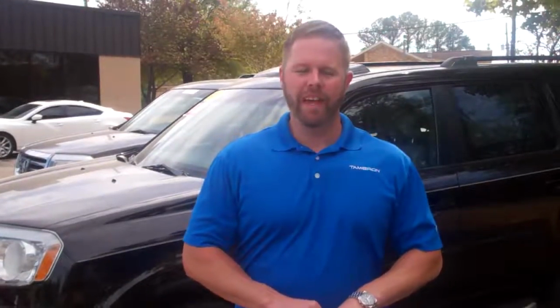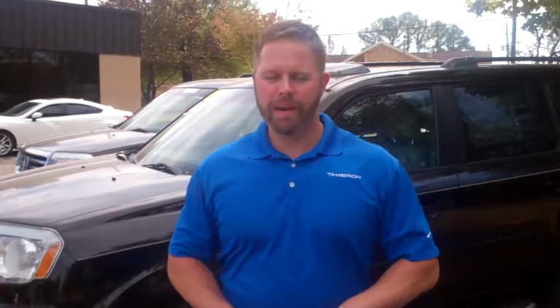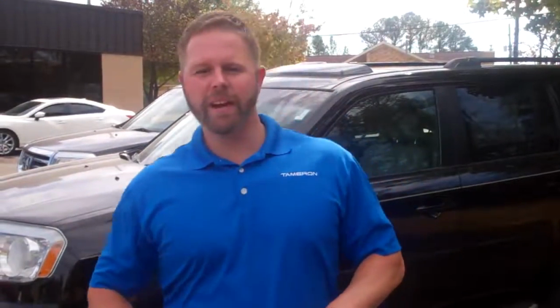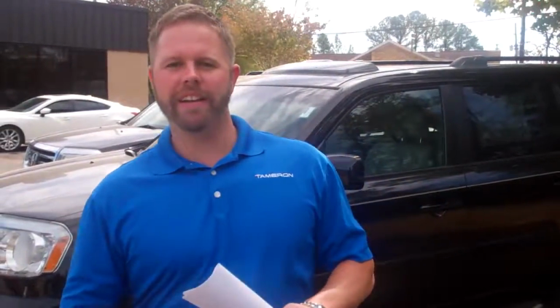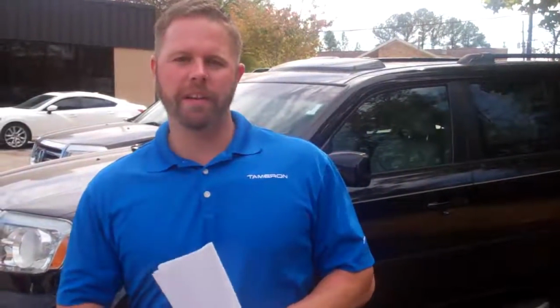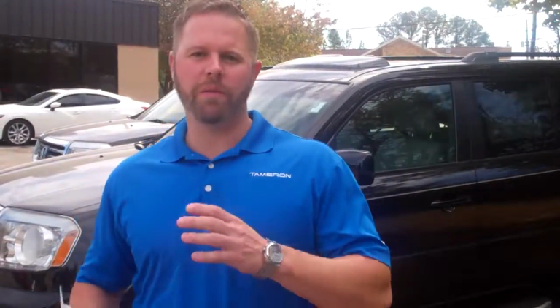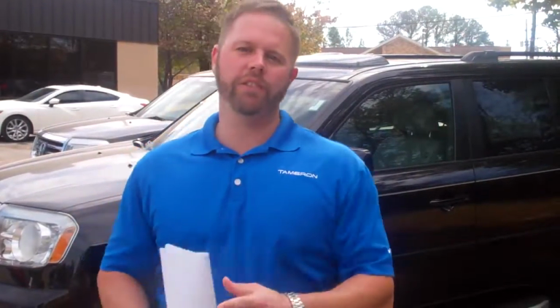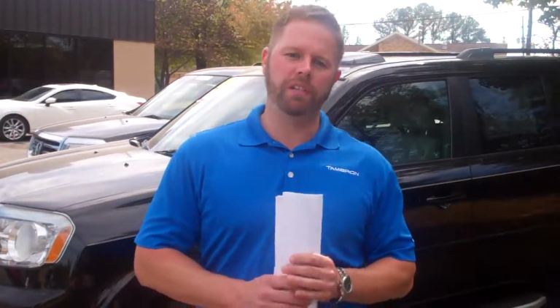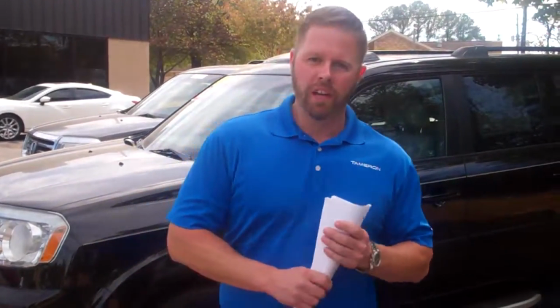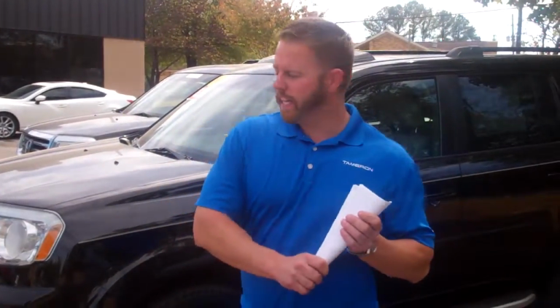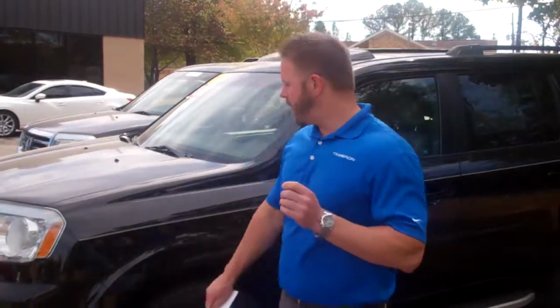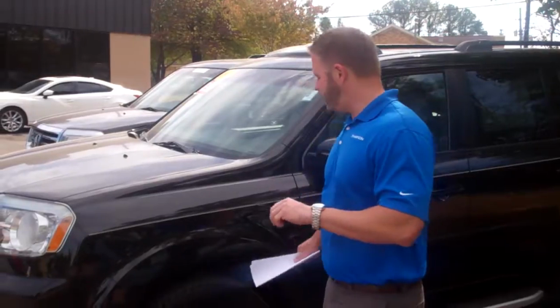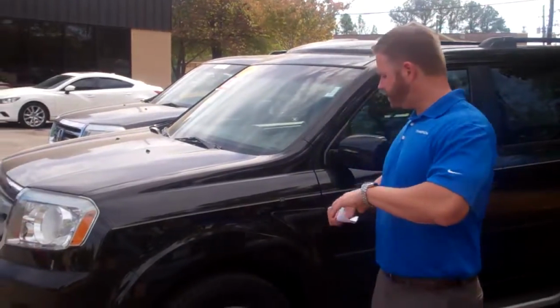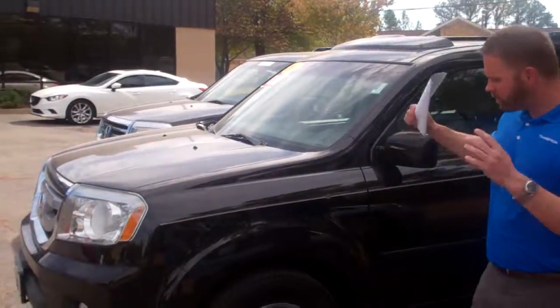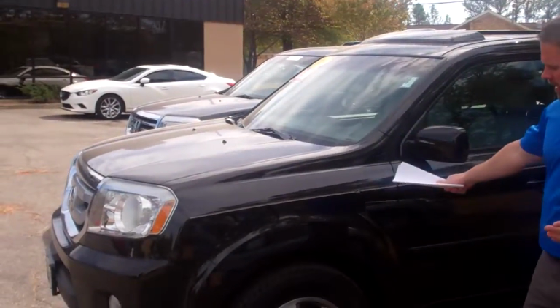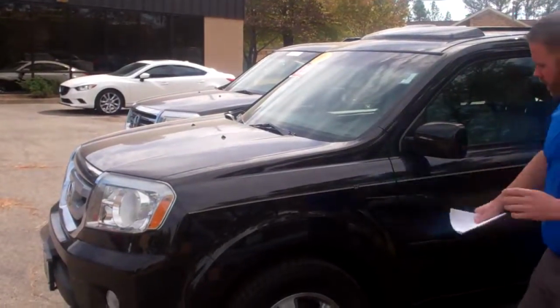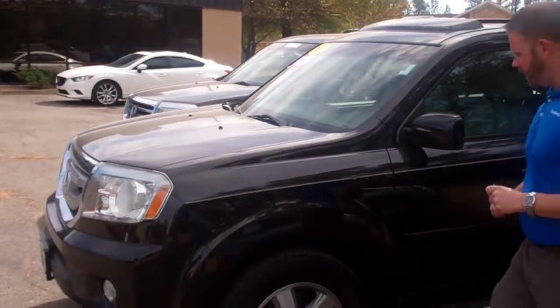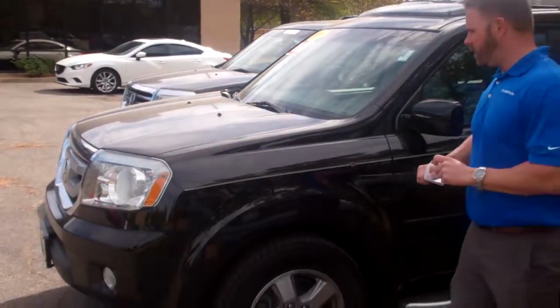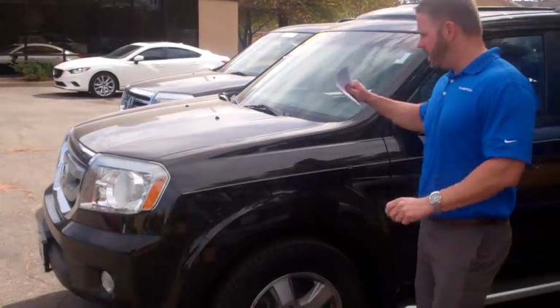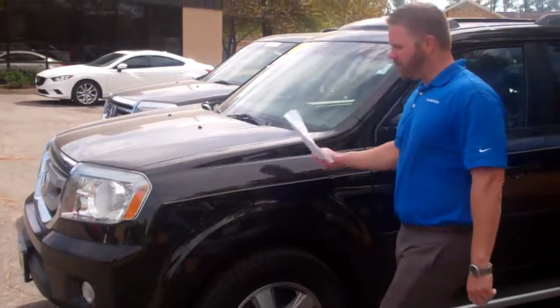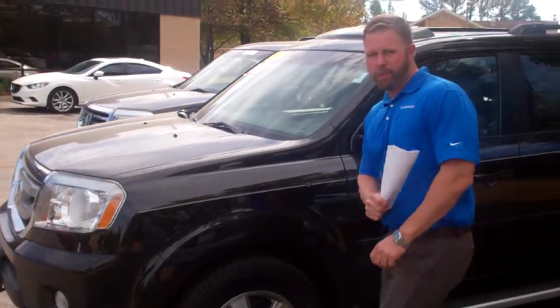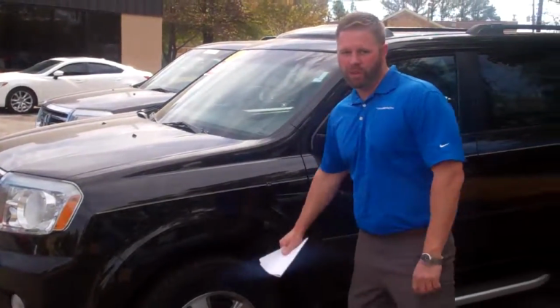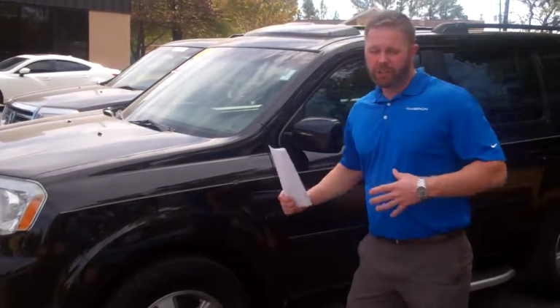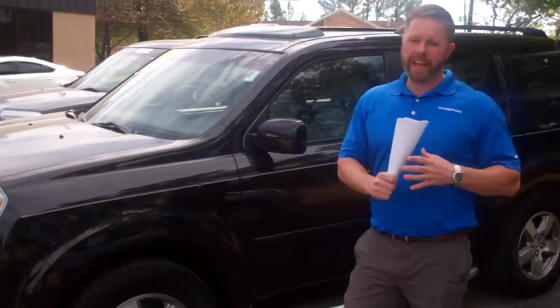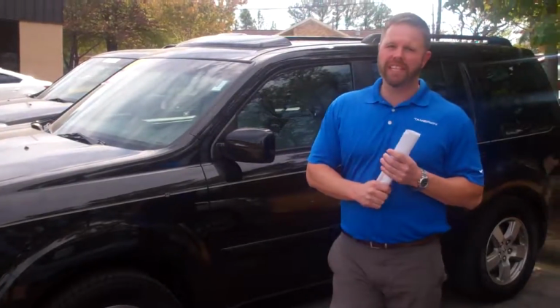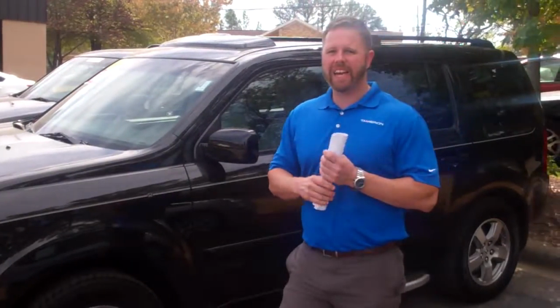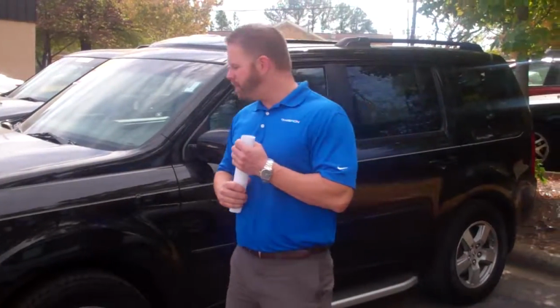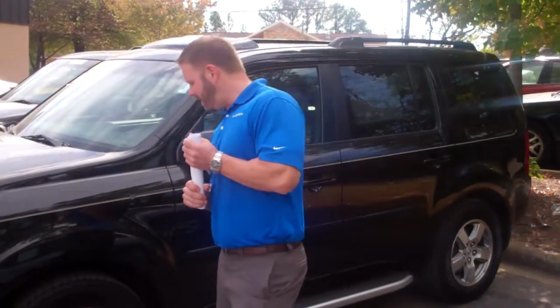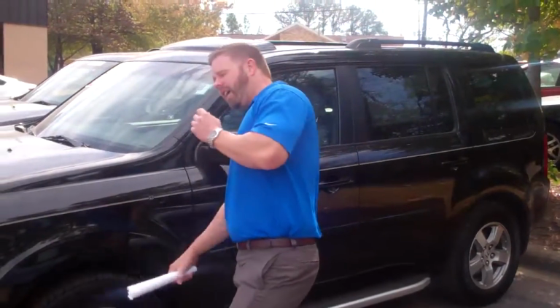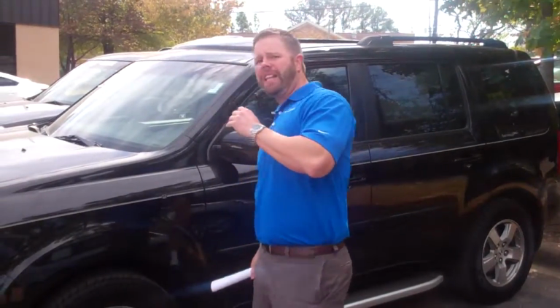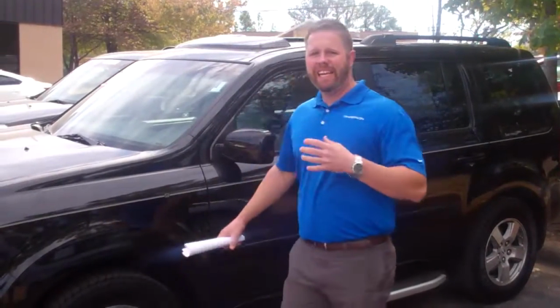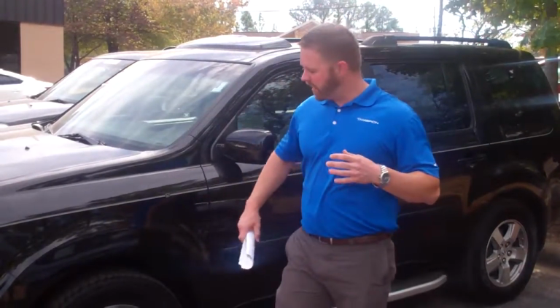Hey Brittany, my name is Eric Pollock here at Tamron Honda. I want to thank you so much for taking time out of your busy day to visit our website and inquire about this beautiful 2009 Honda Pilot EXL.